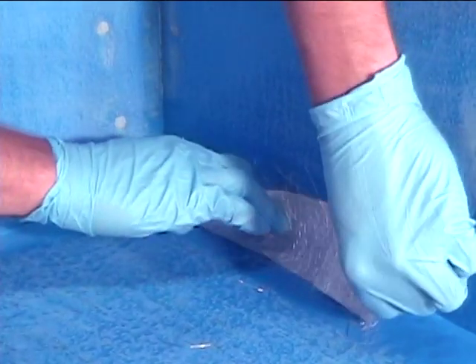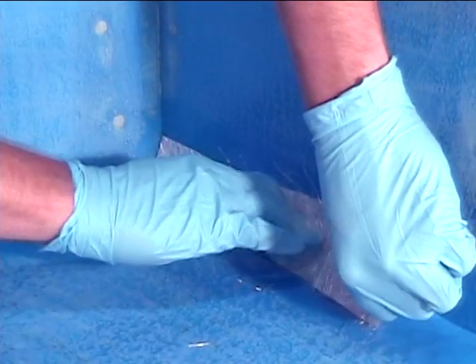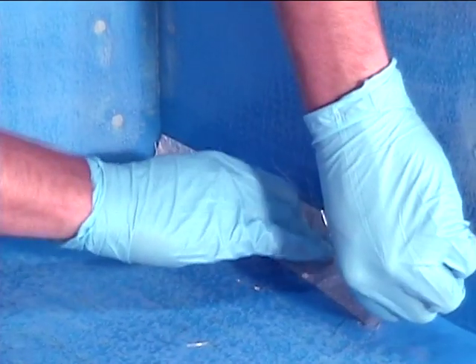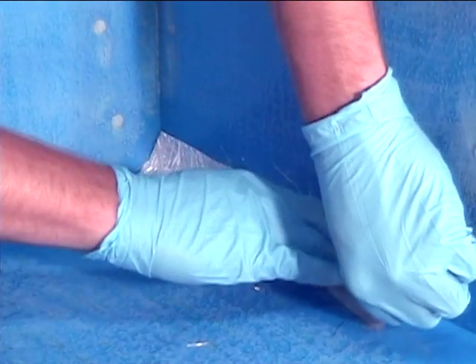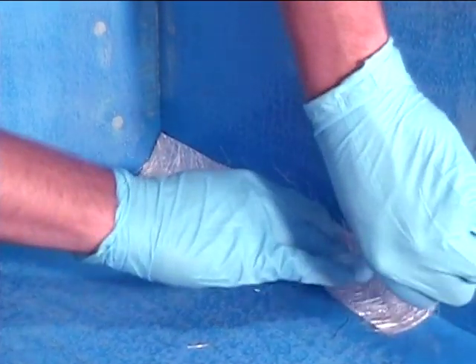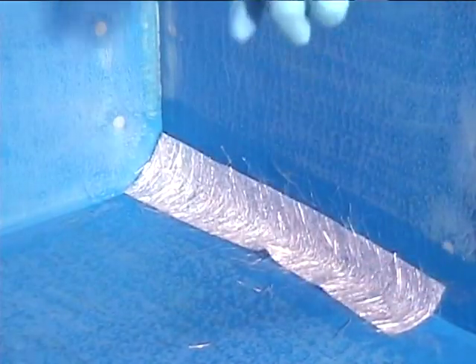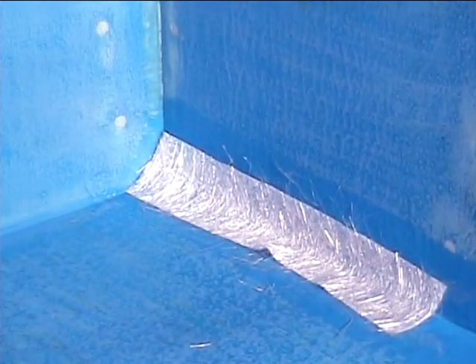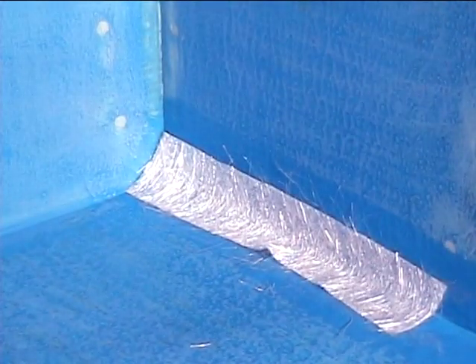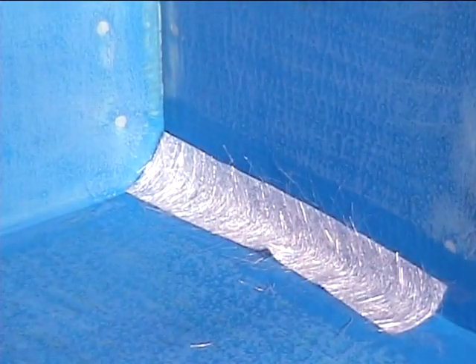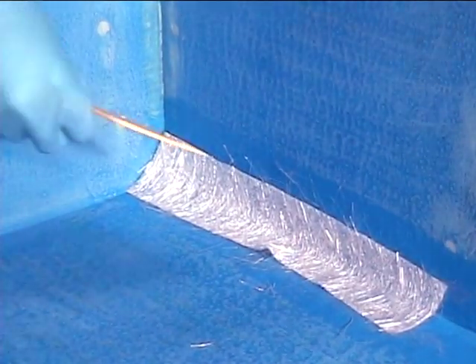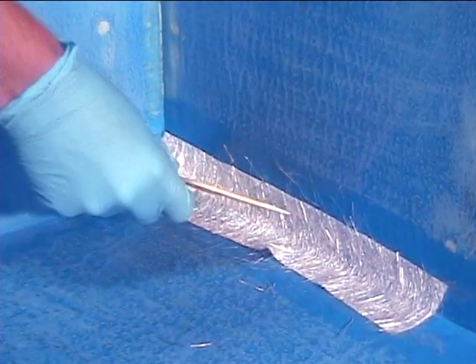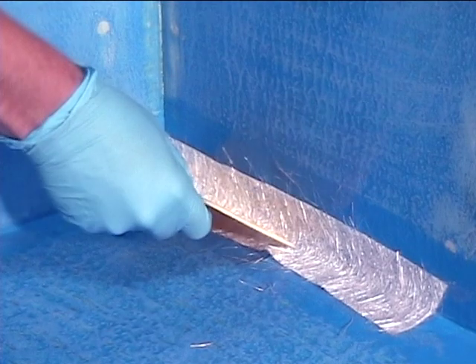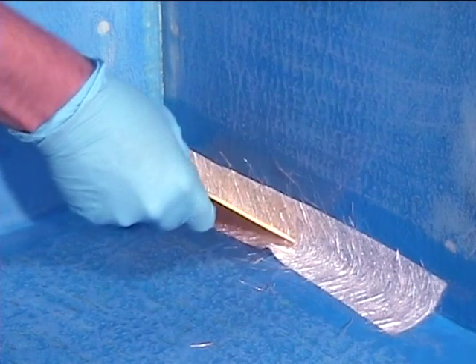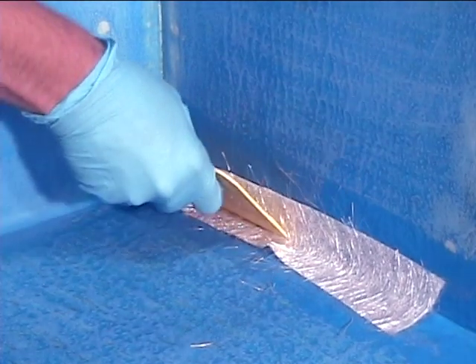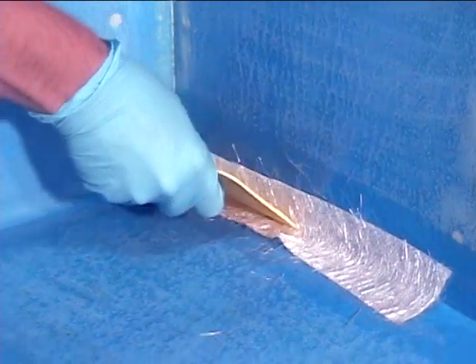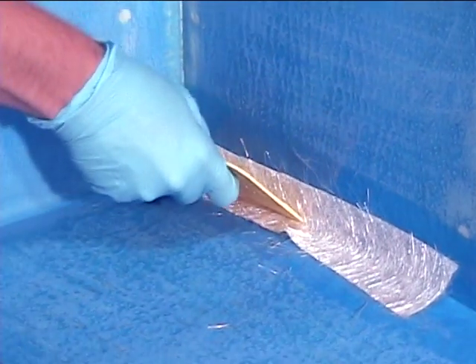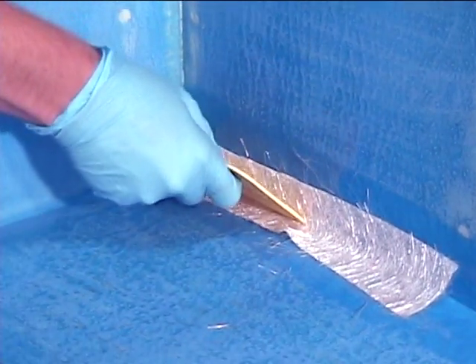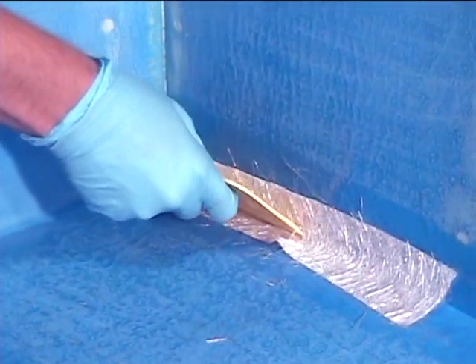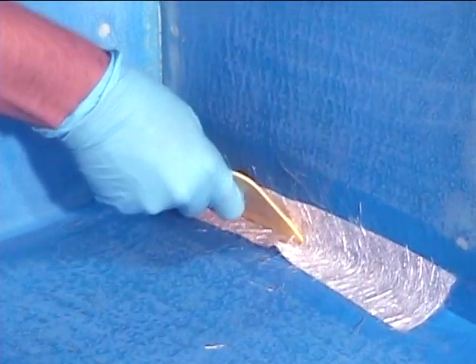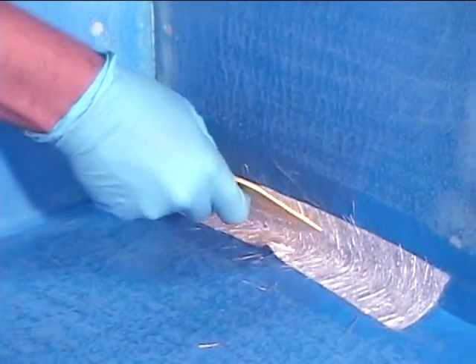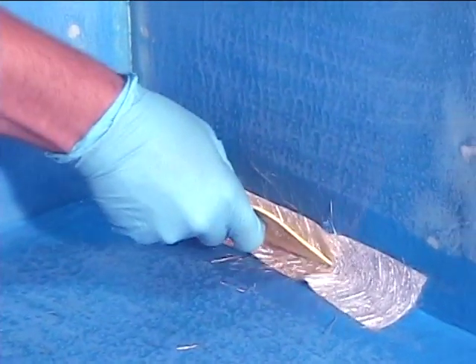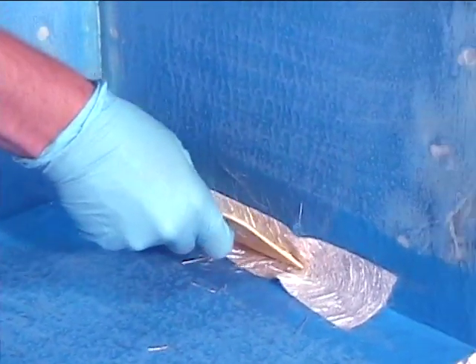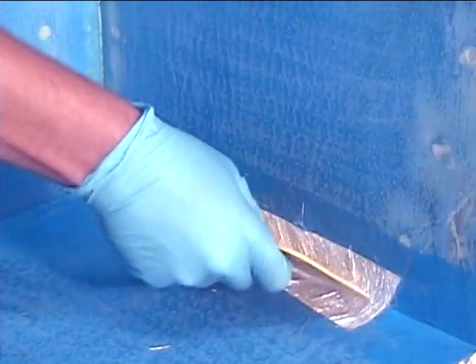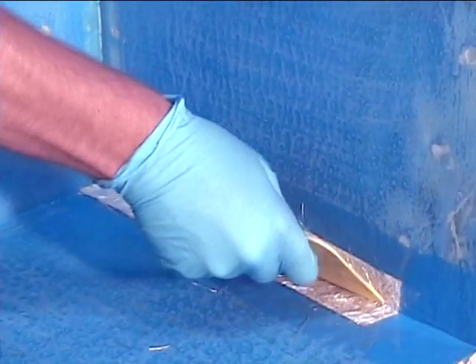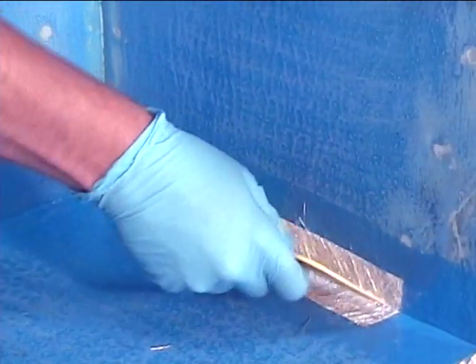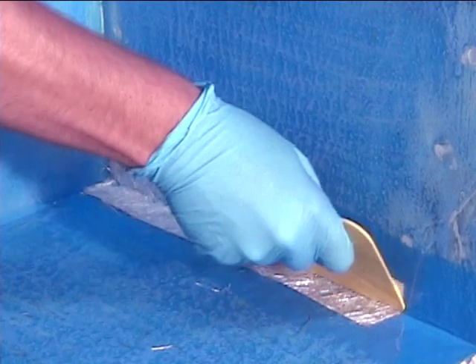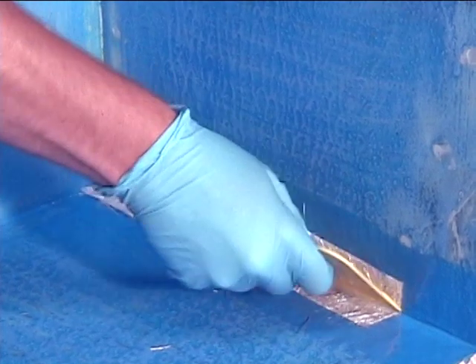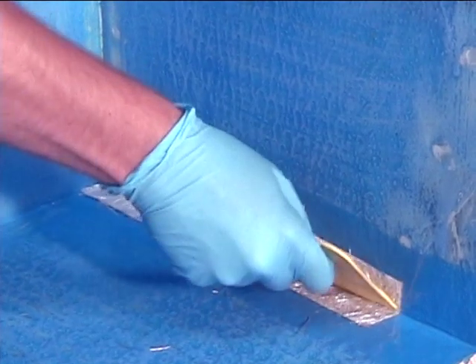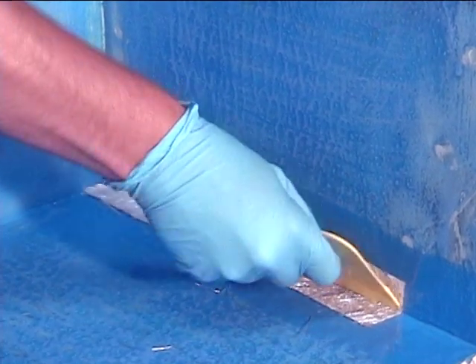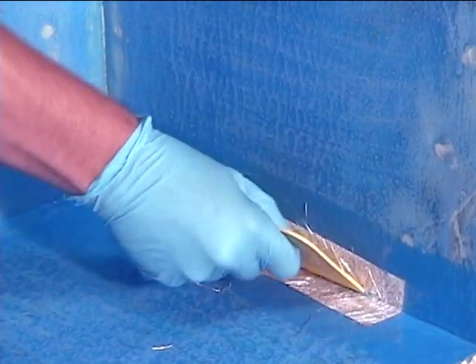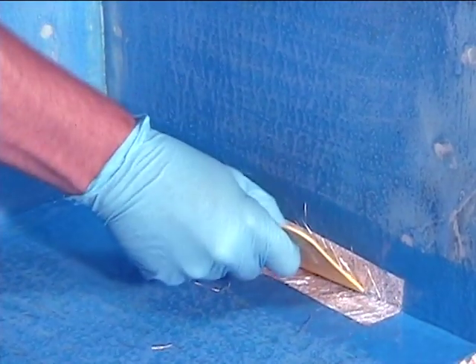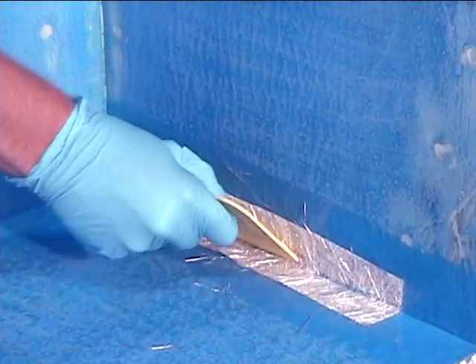Press the fiberglass into place. Use a plastic spreader to push the fiberglass tightly into the seam joint. The fiberglass is applied while the epoxy you just applied is still wet. This is very important.